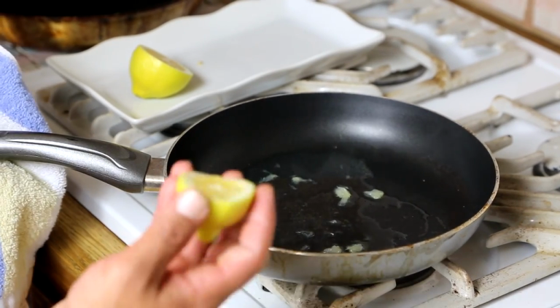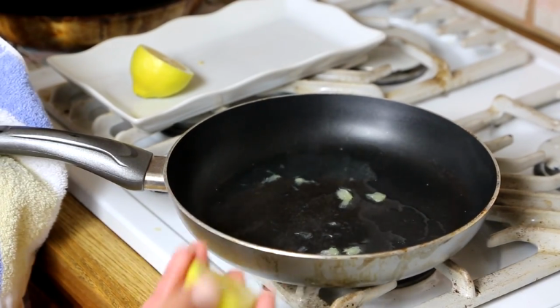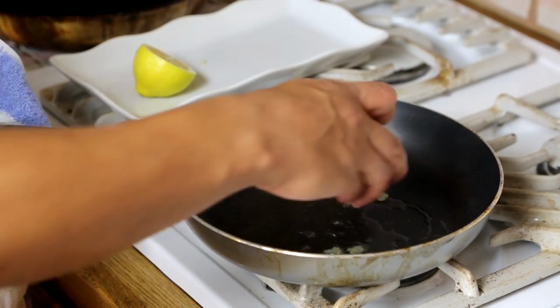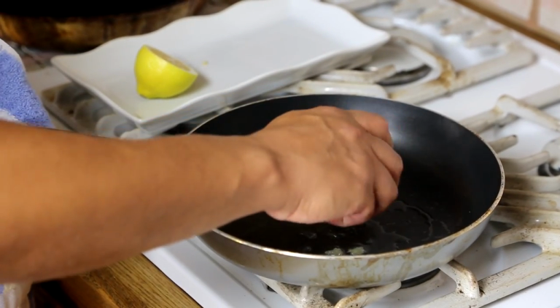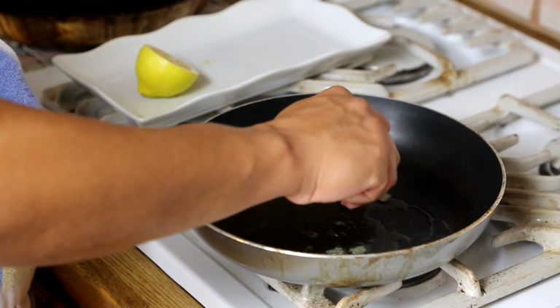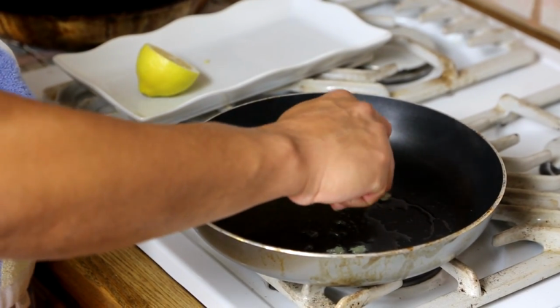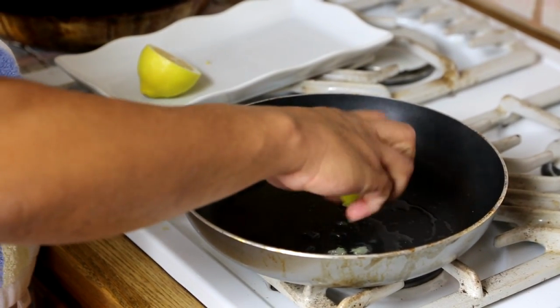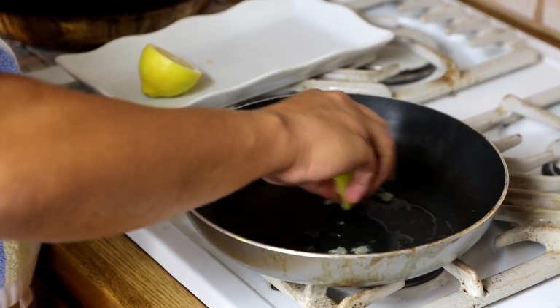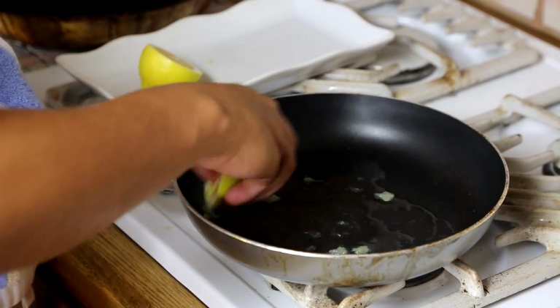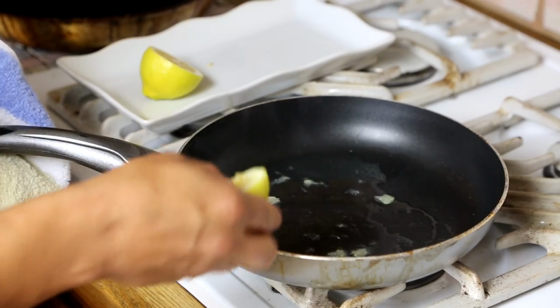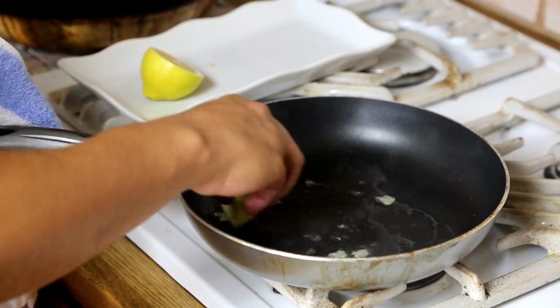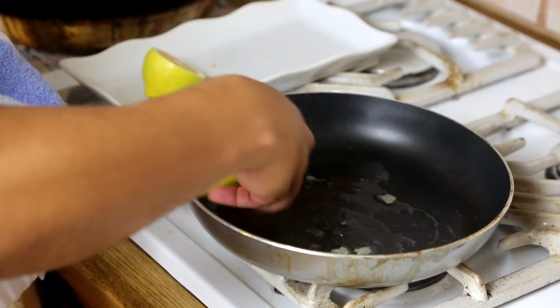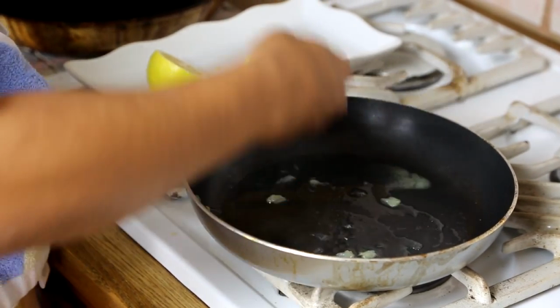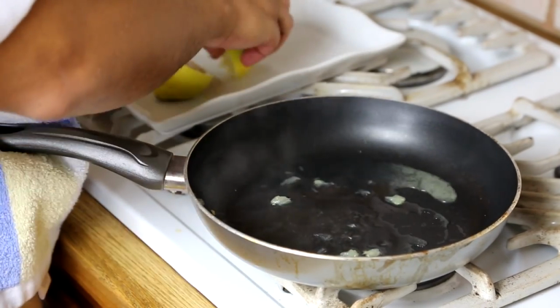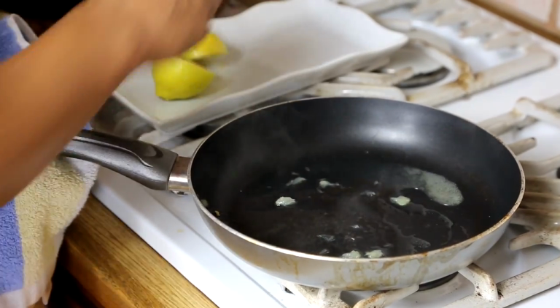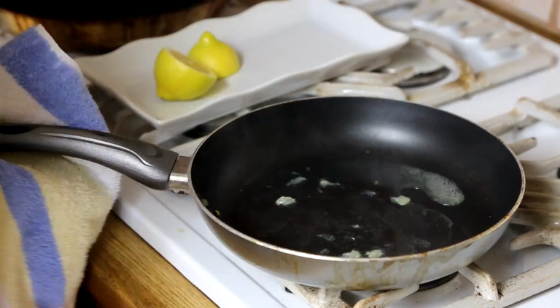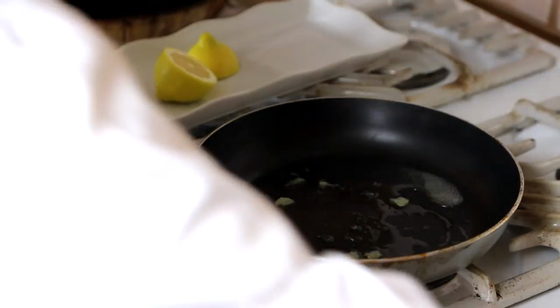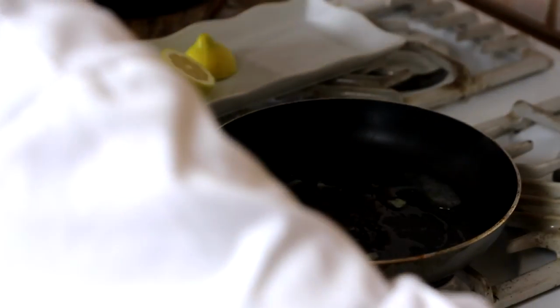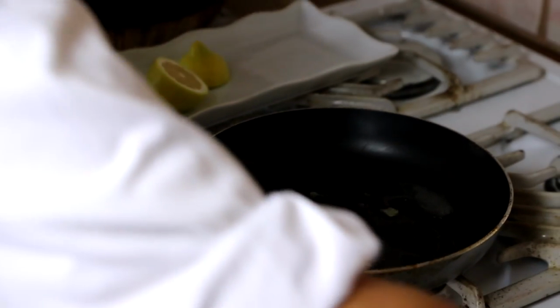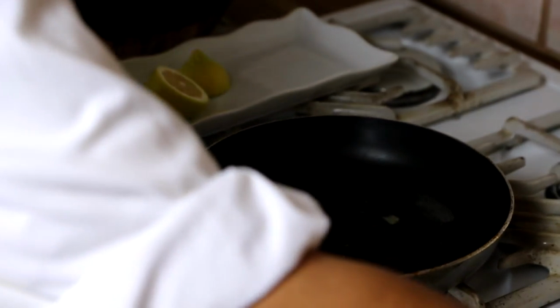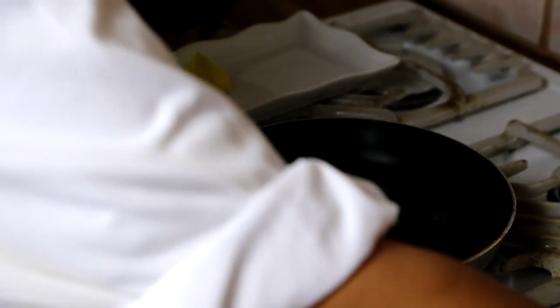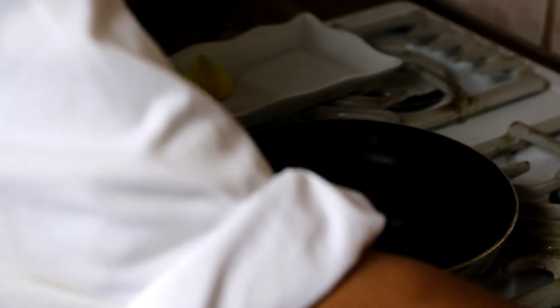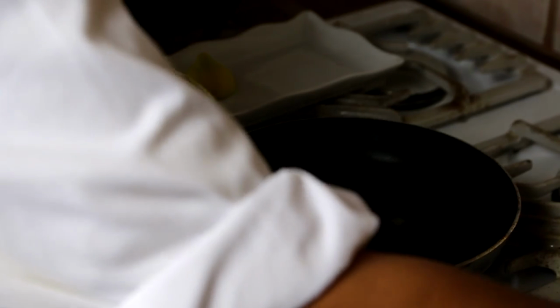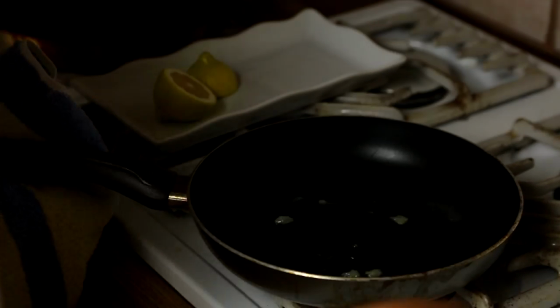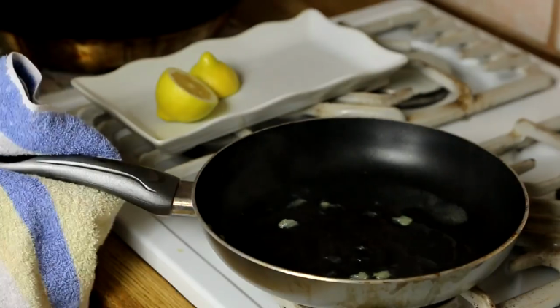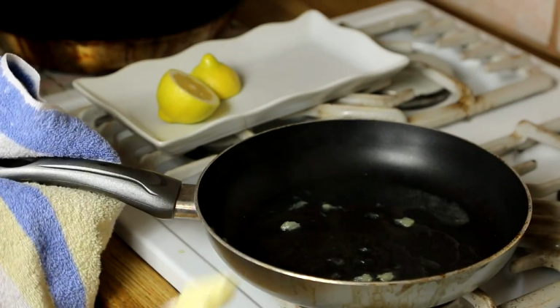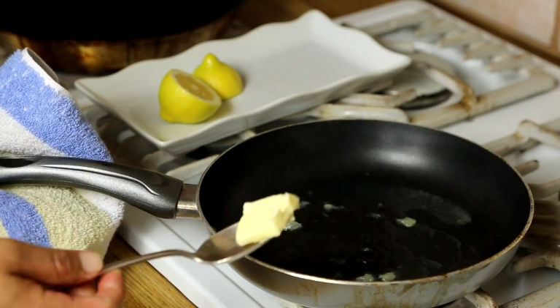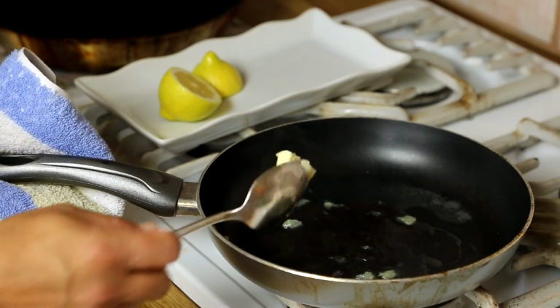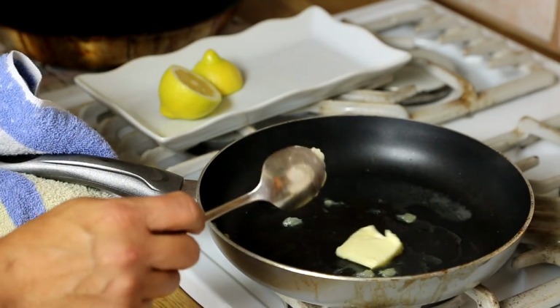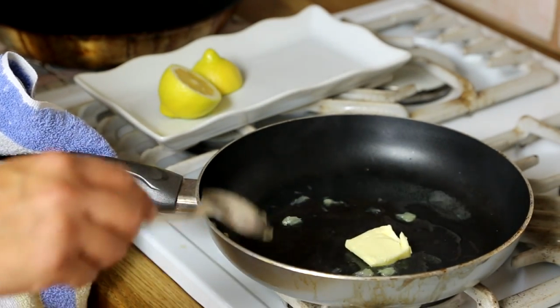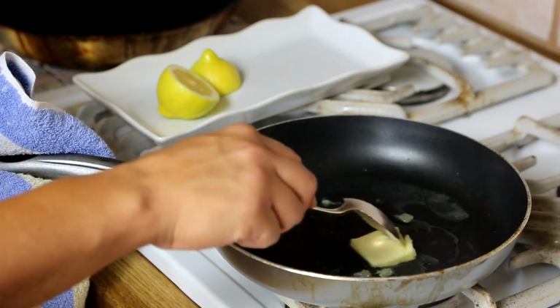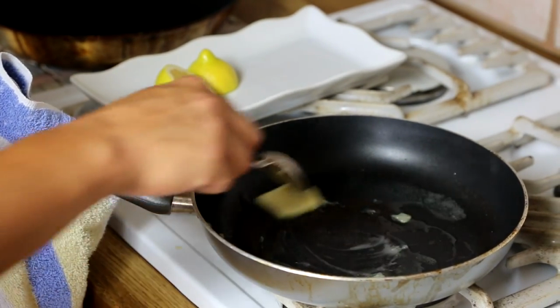So we get a couple lemons and we squeeze them all the way through. If you have any seeds, it's okay to remove them. After this, we want to get a little bit of butter. Heat up the lemon and add the butter slowly.